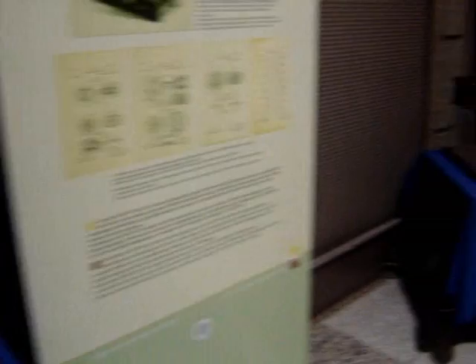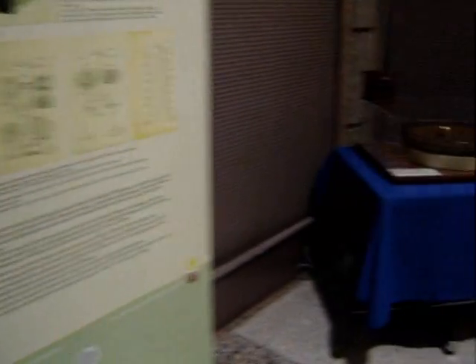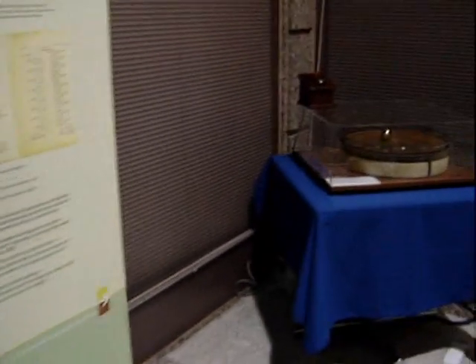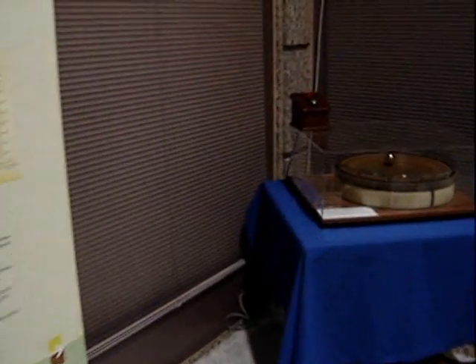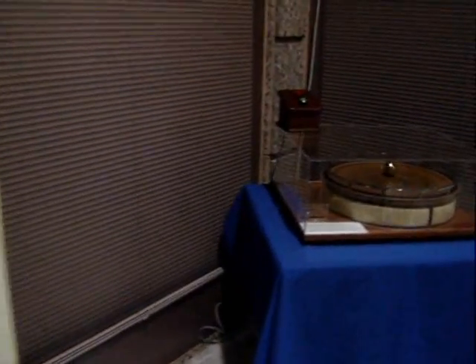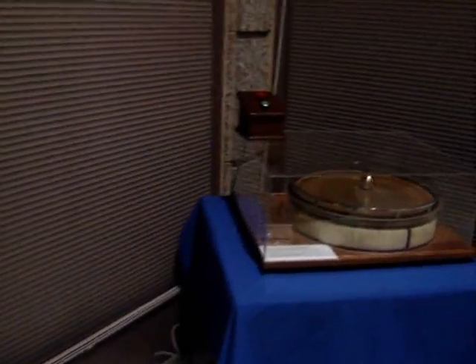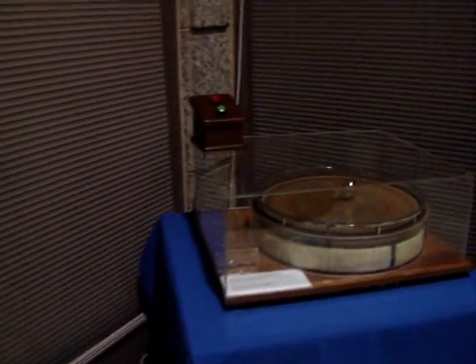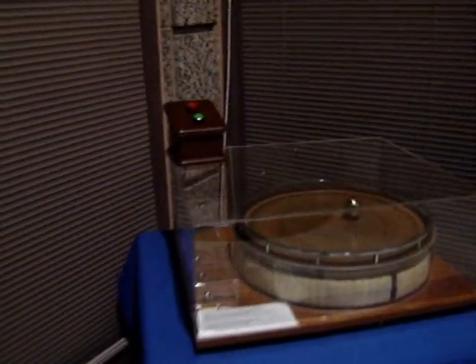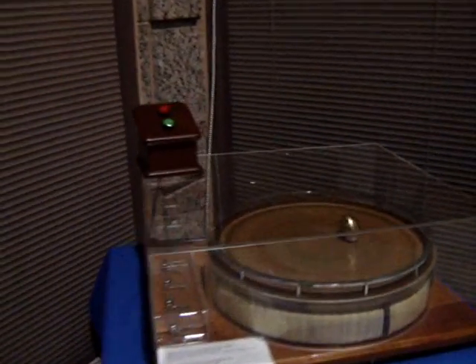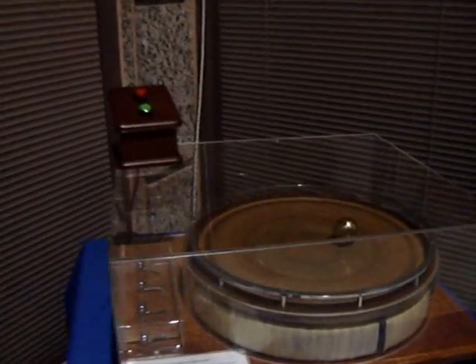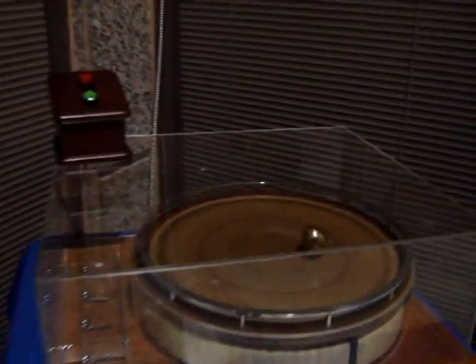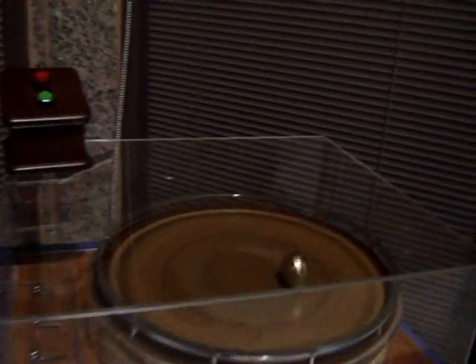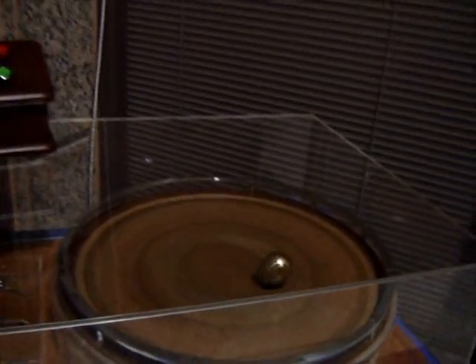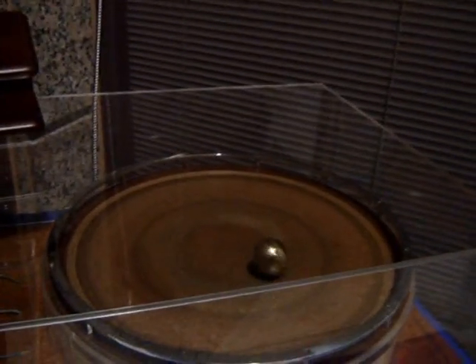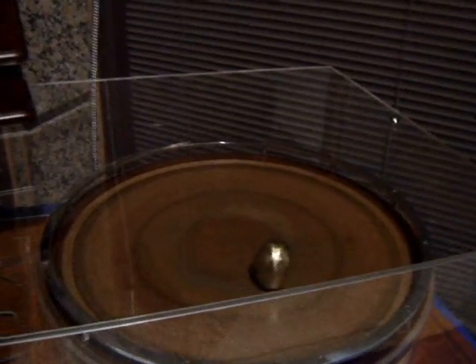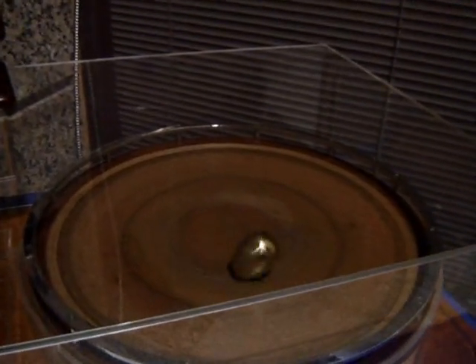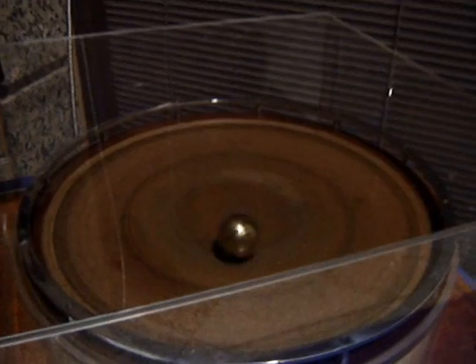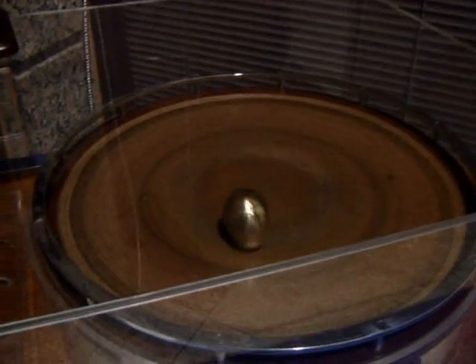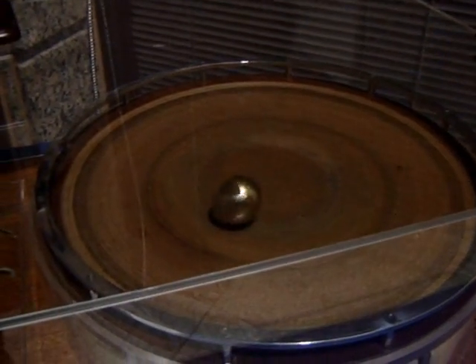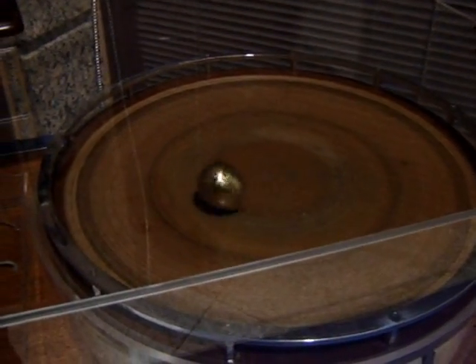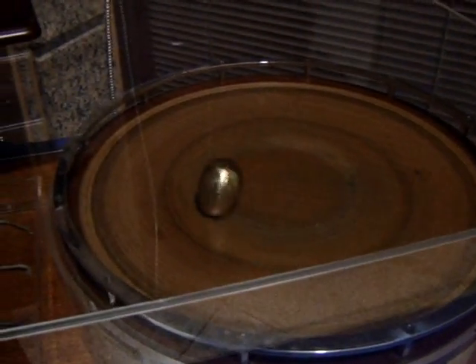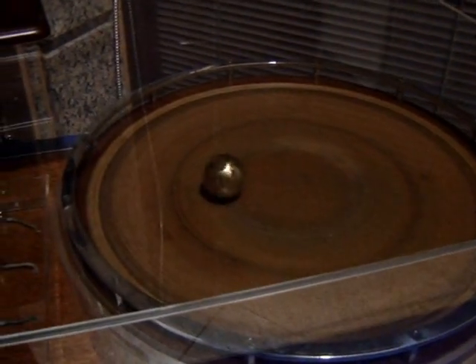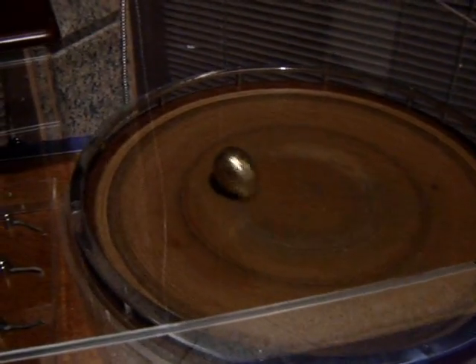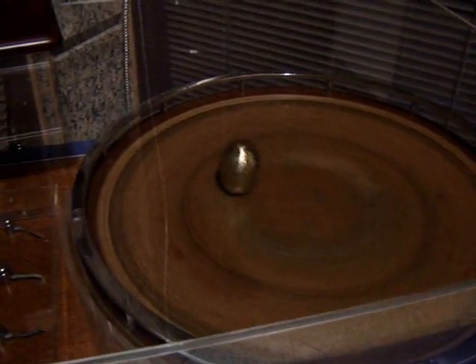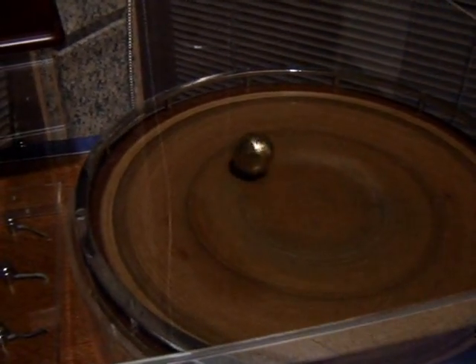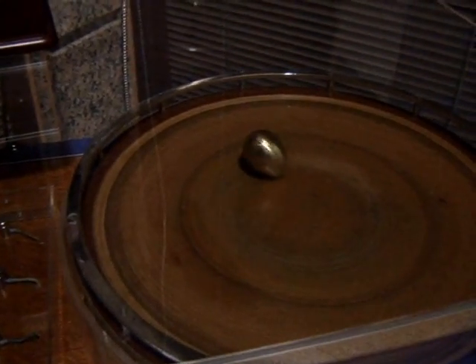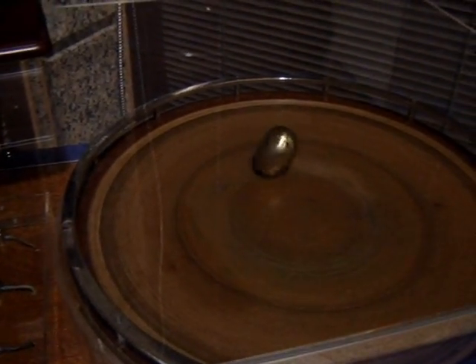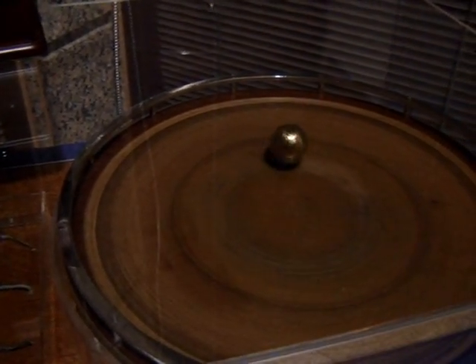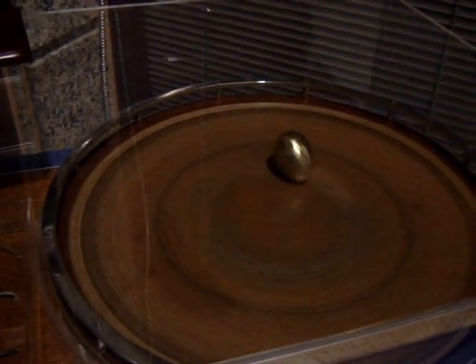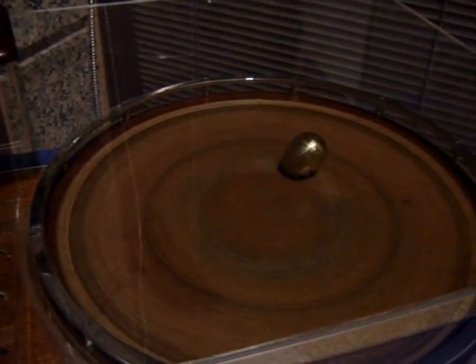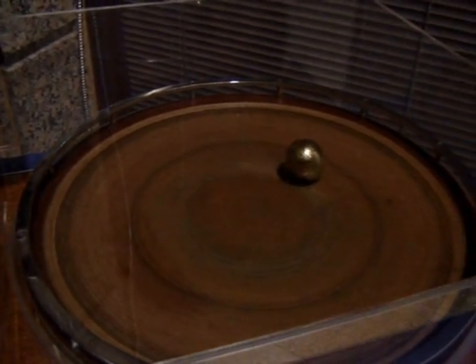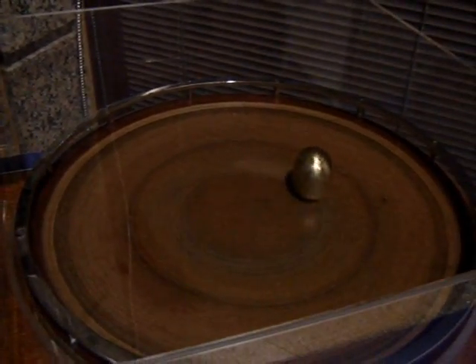There goes the egg — it's finally standing on end. It takes a while to speed up. It's processing pretty good, though it doesn't go fast enough.